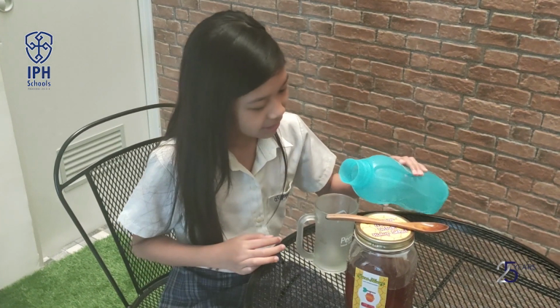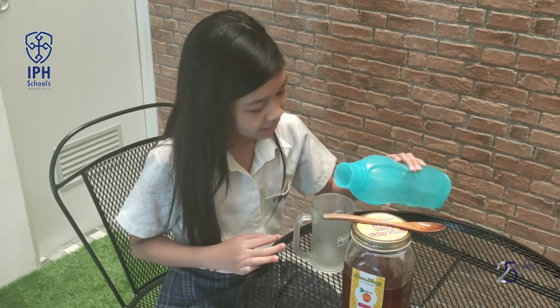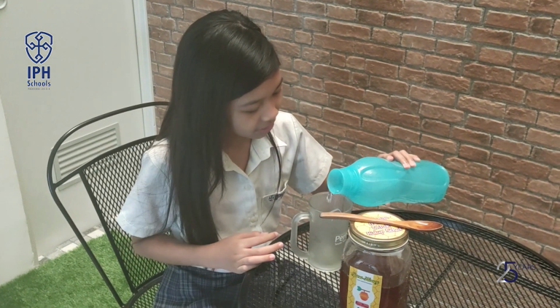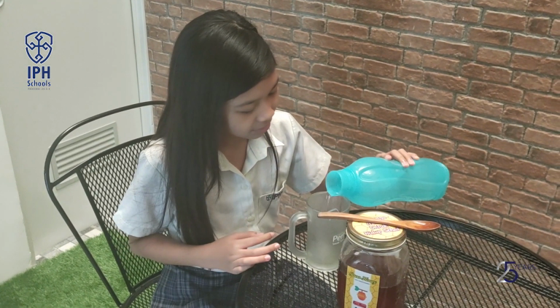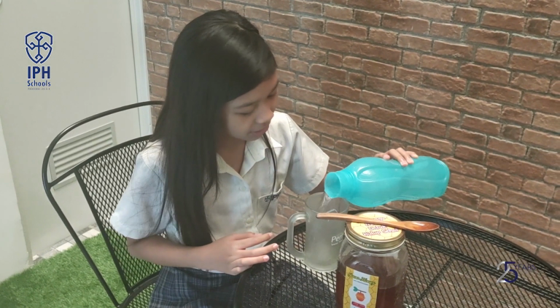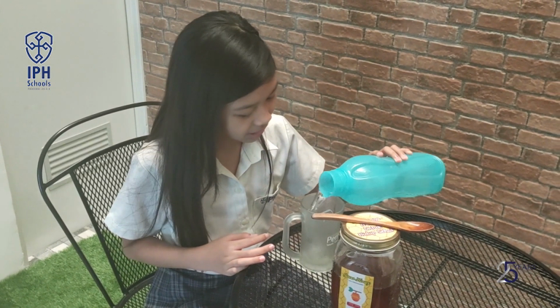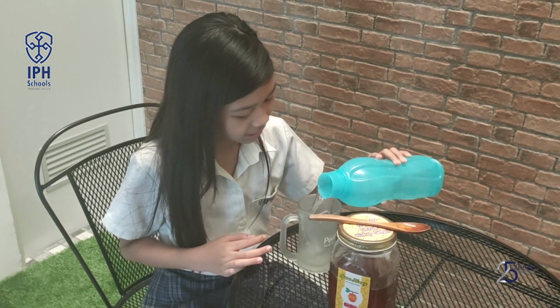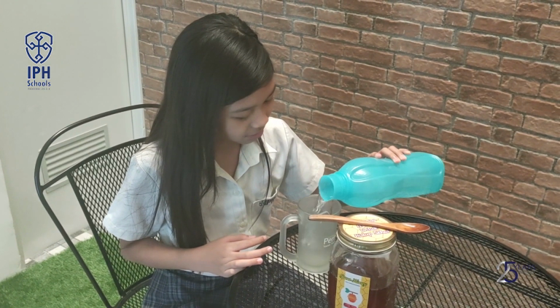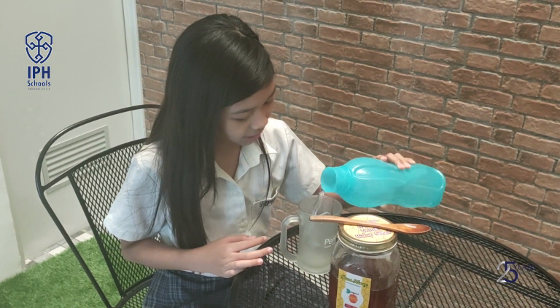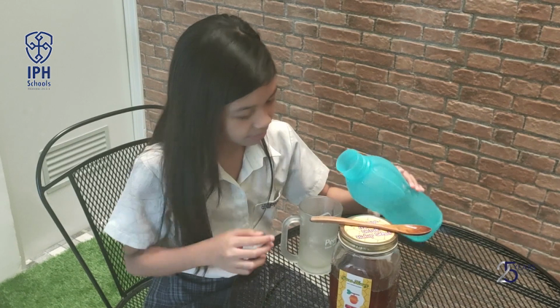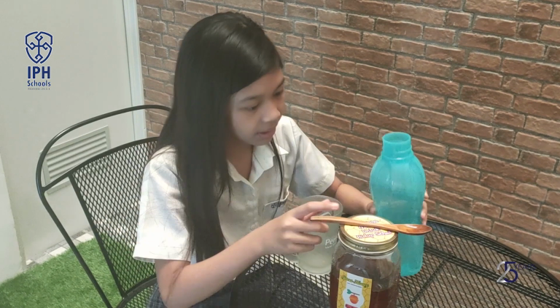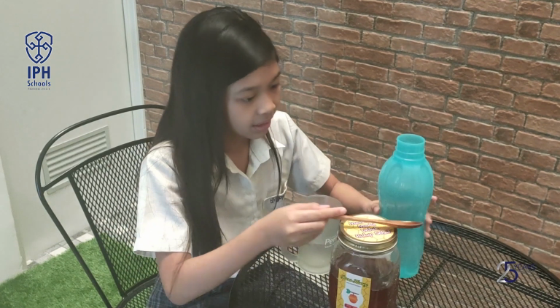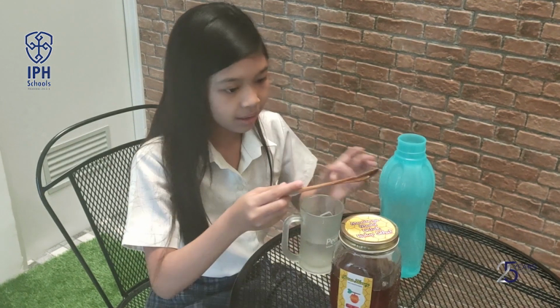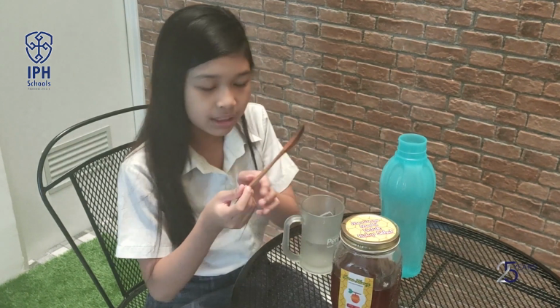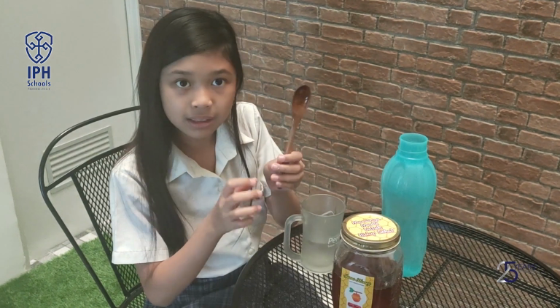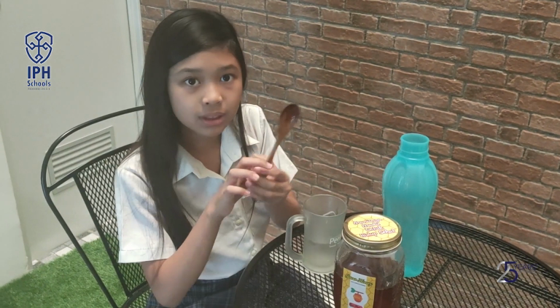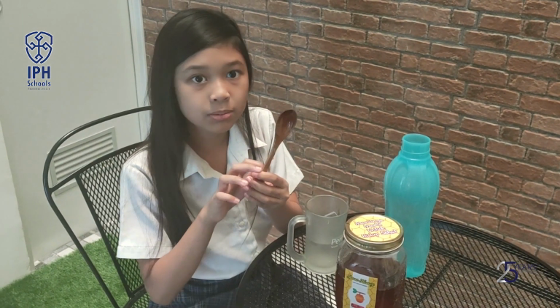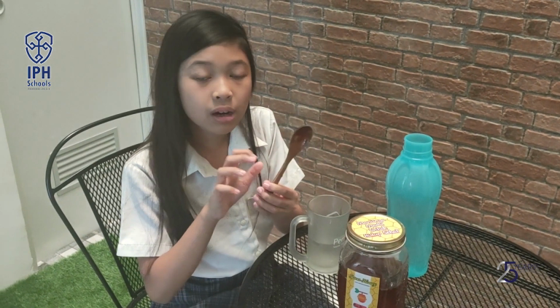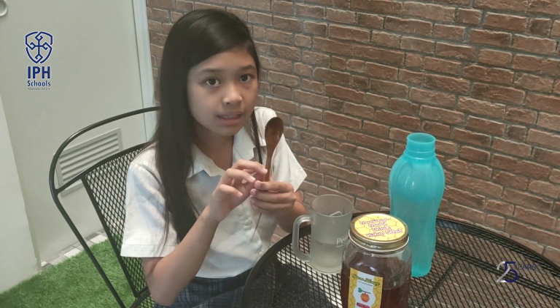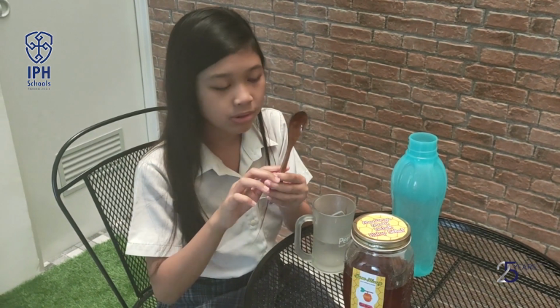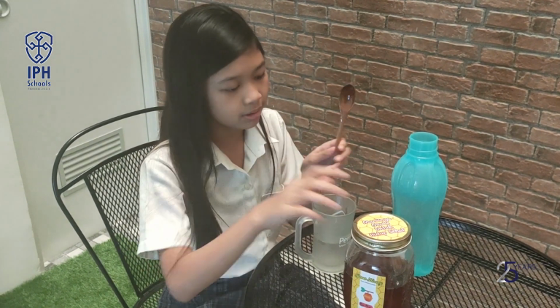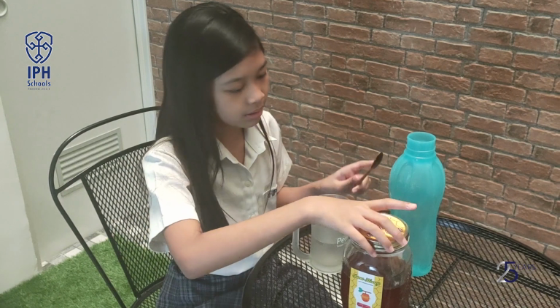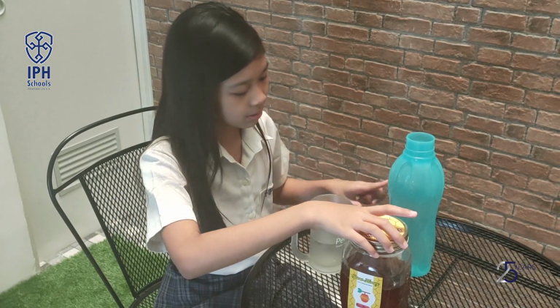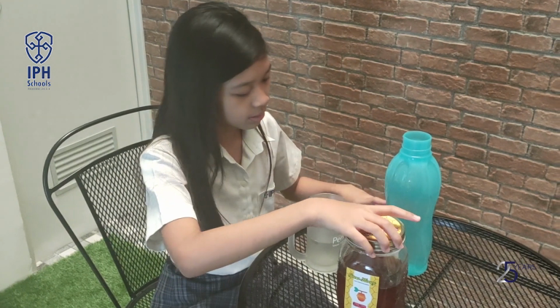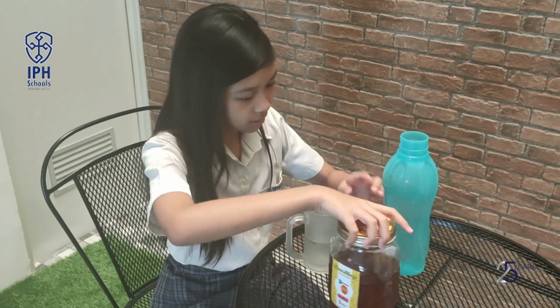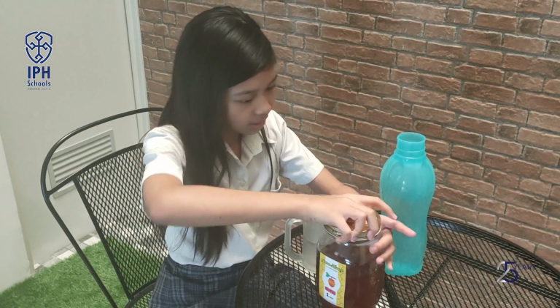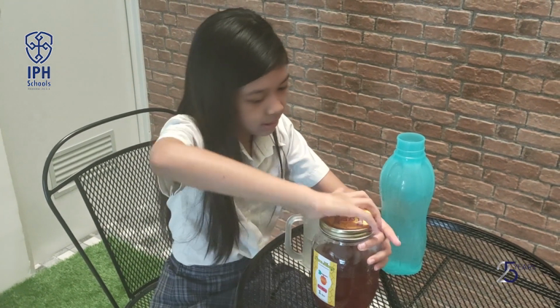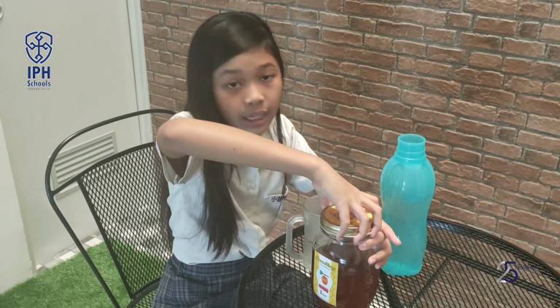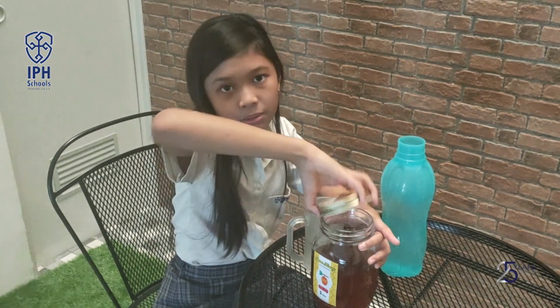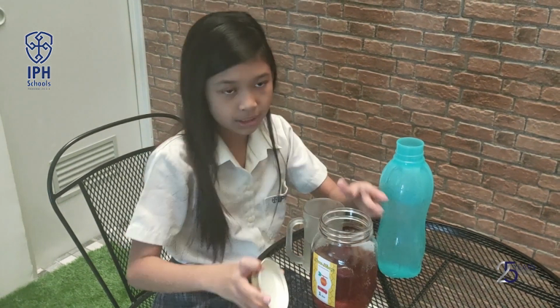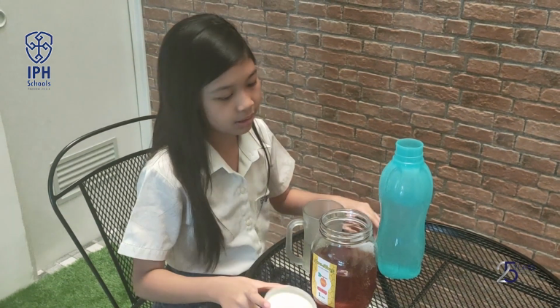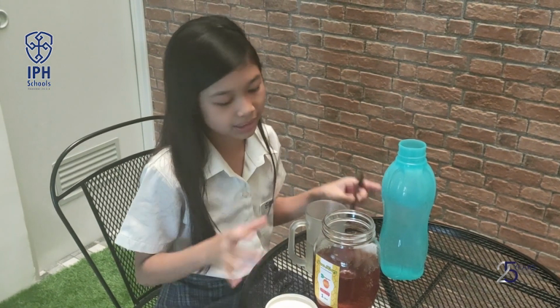First you need to pour the water into the cup. And you take the wooden spoon or plastic spoon. It has to be wooden or plastic.